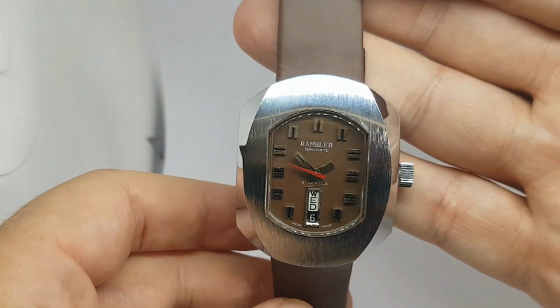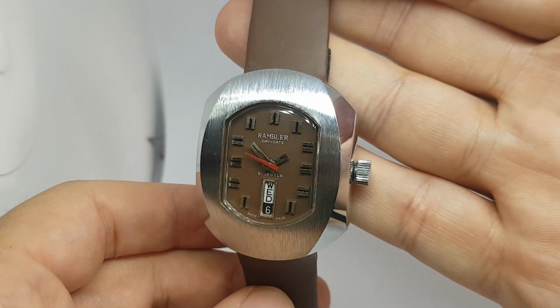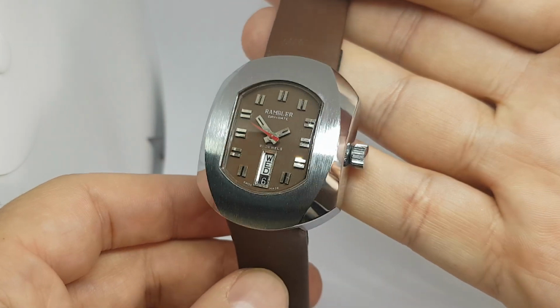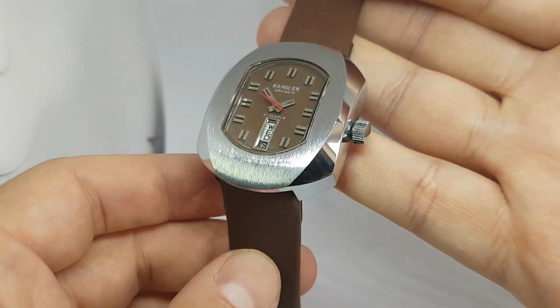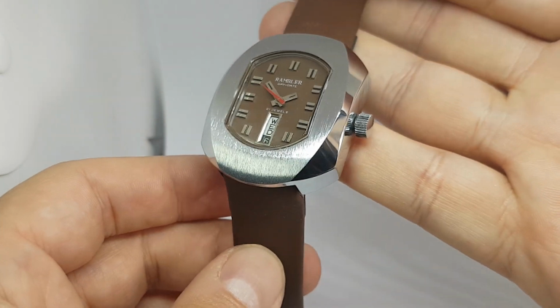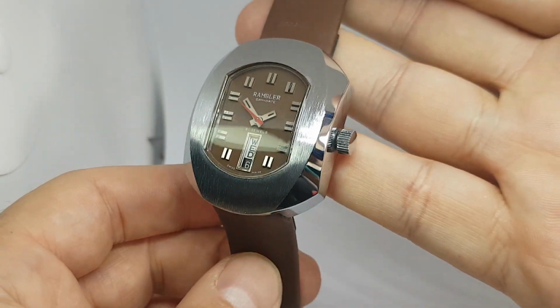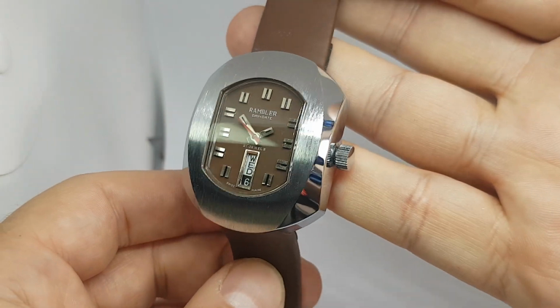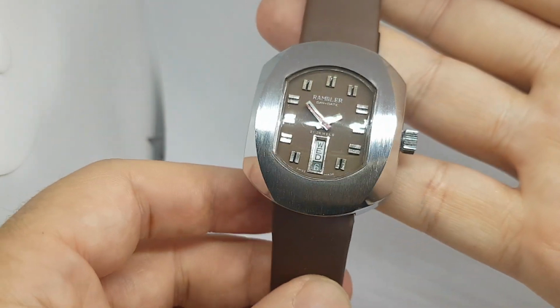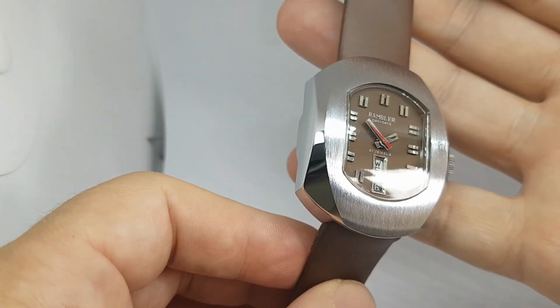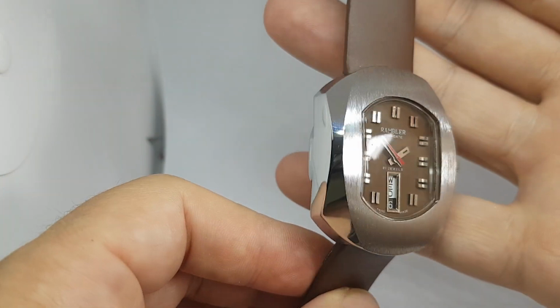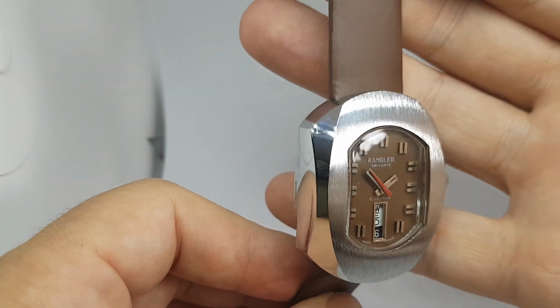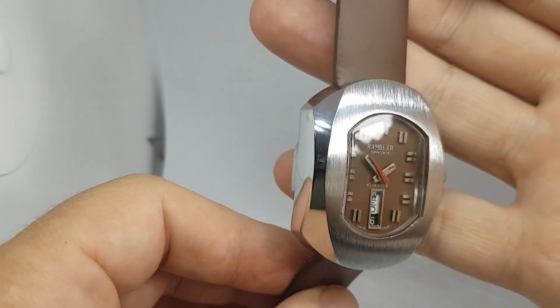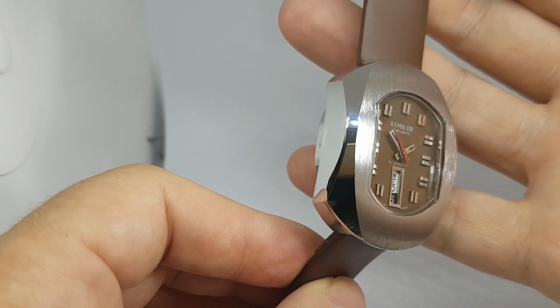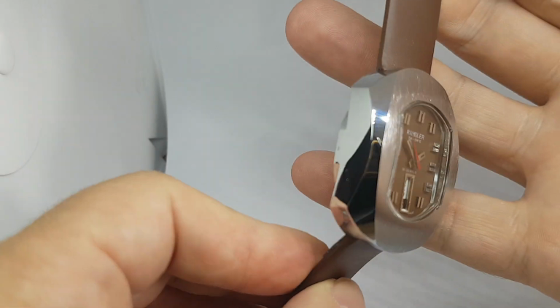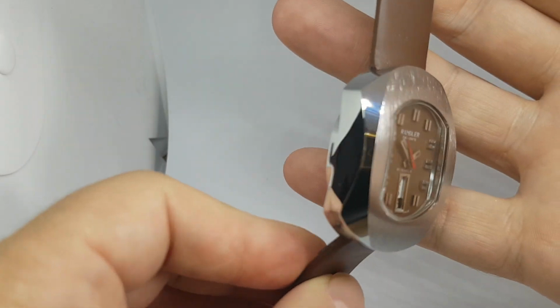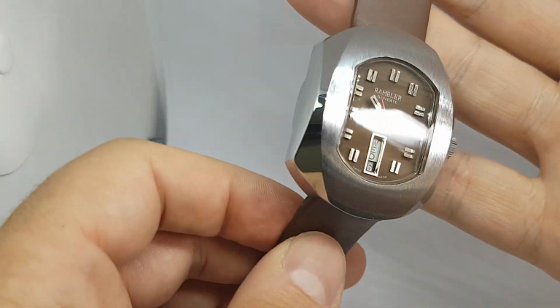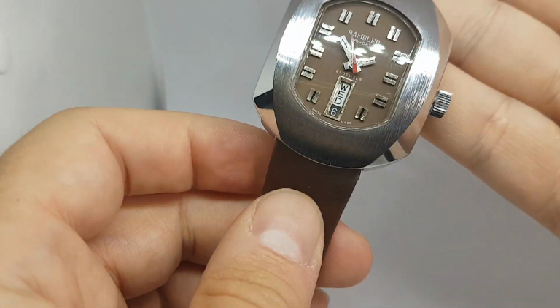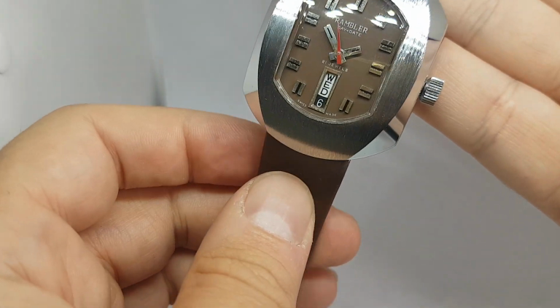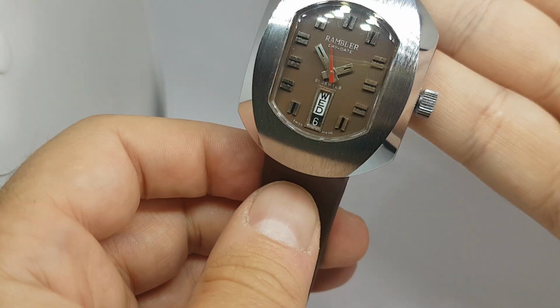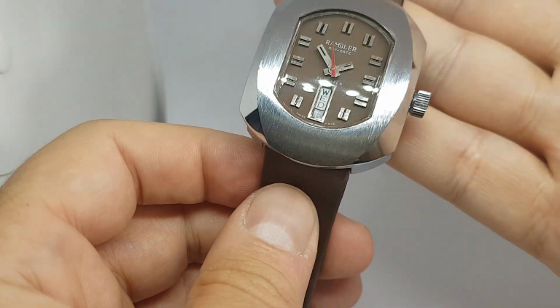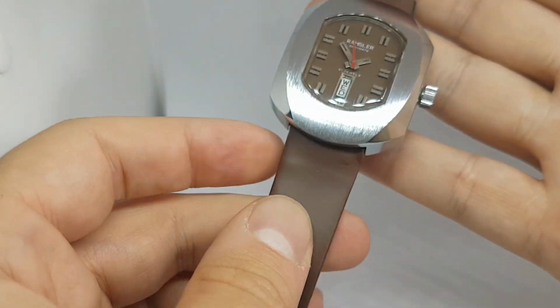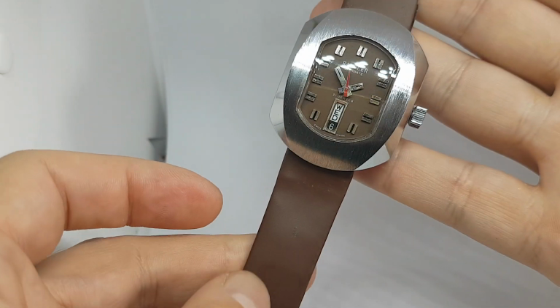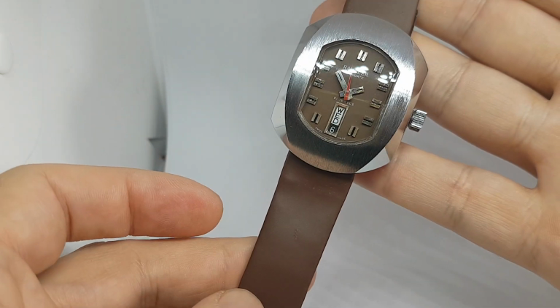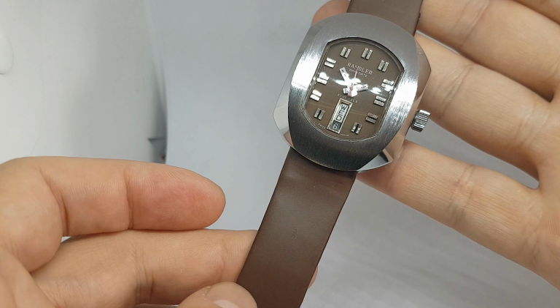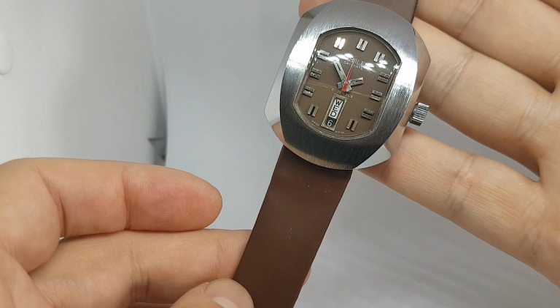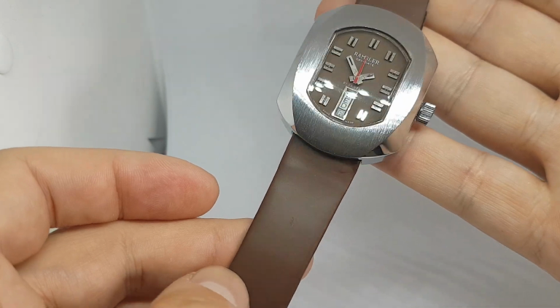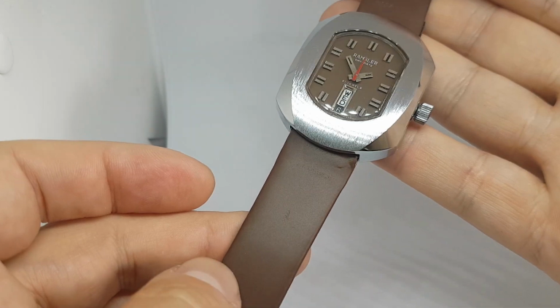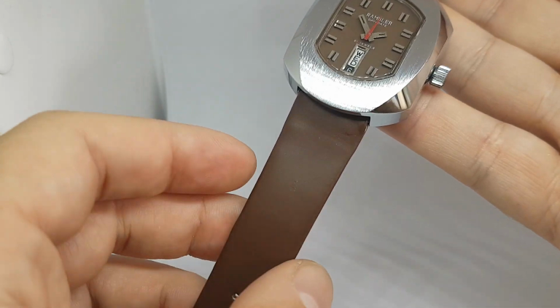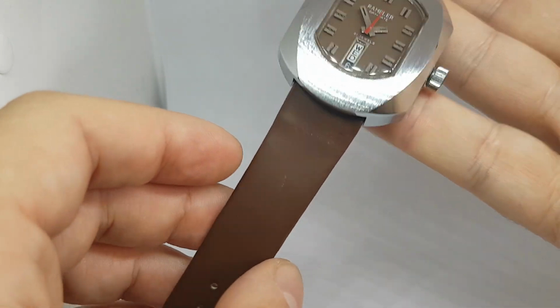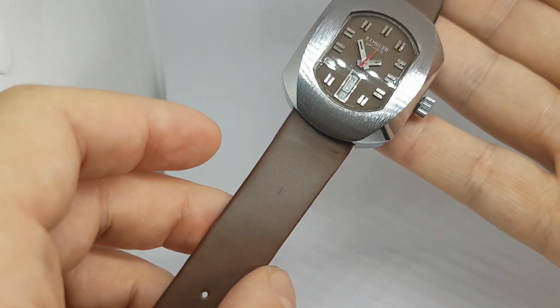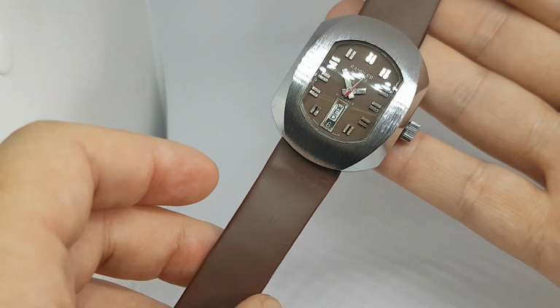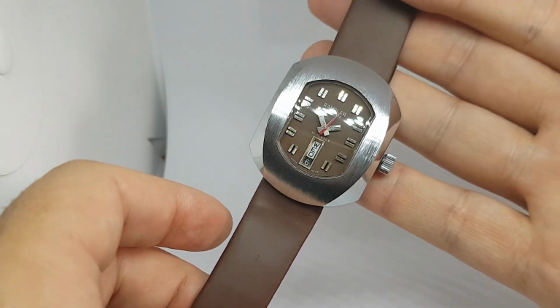This is in absolutely fantastic condition. We've never seen another case like this, we've never seen anything of this brand — this fantastic brown chocolate dial which we've added a brown chocolate strap.